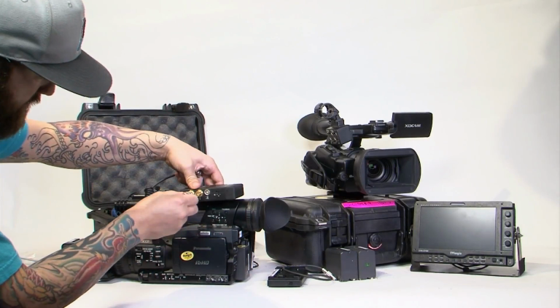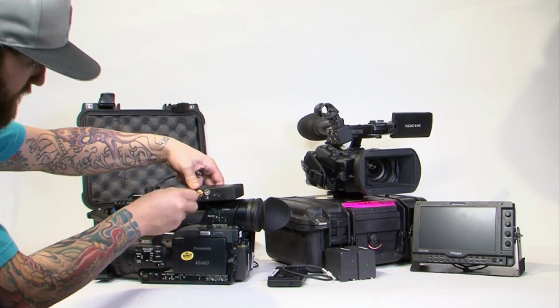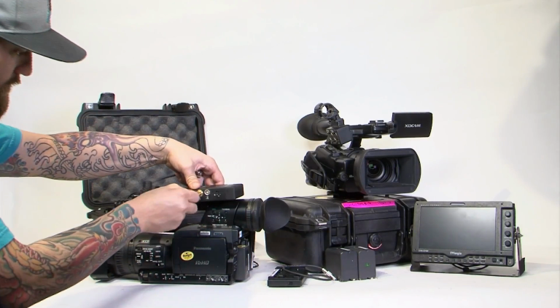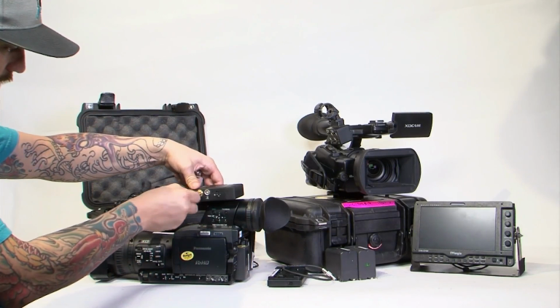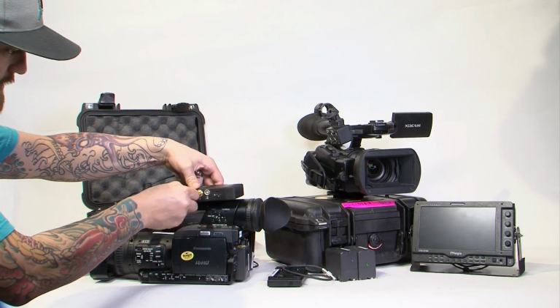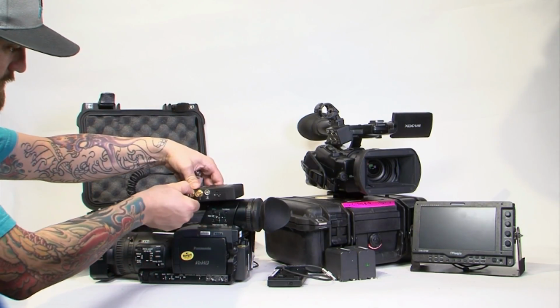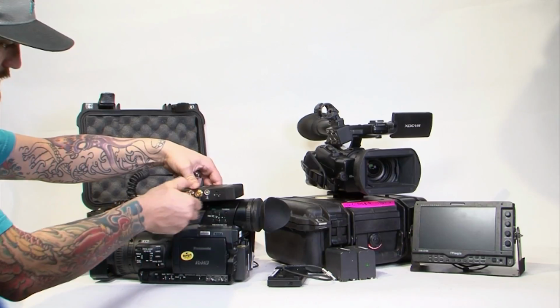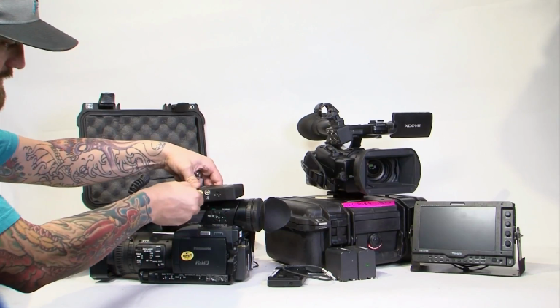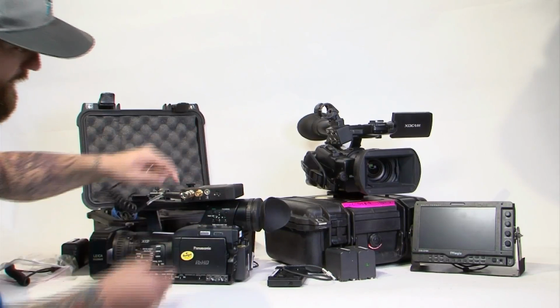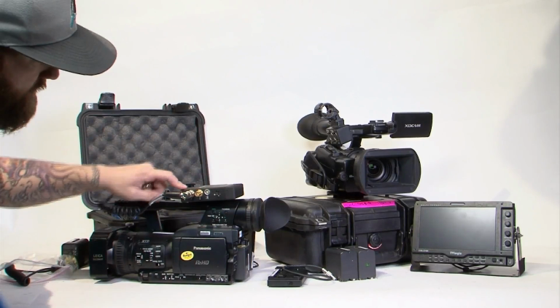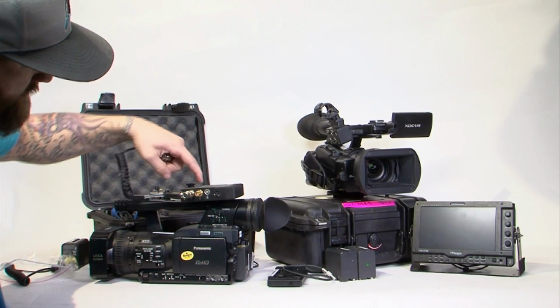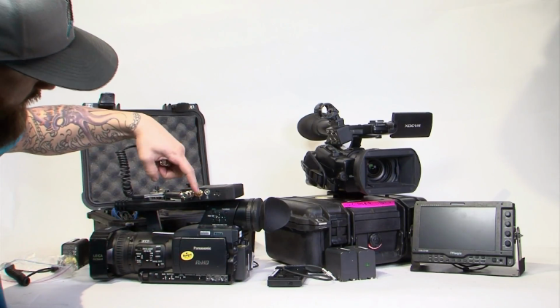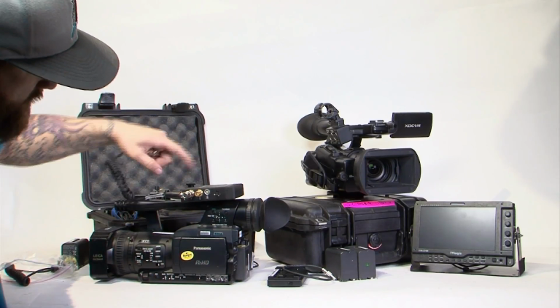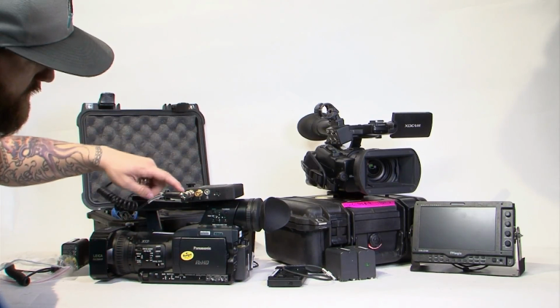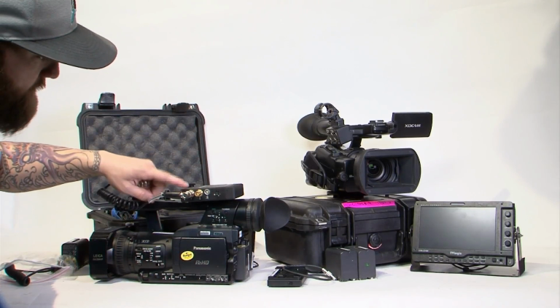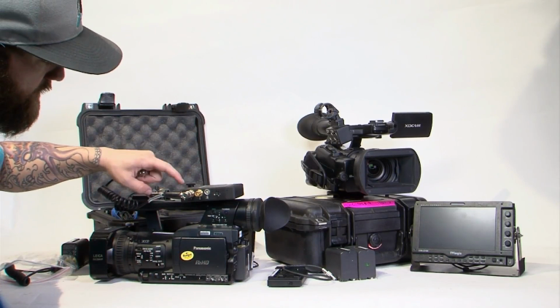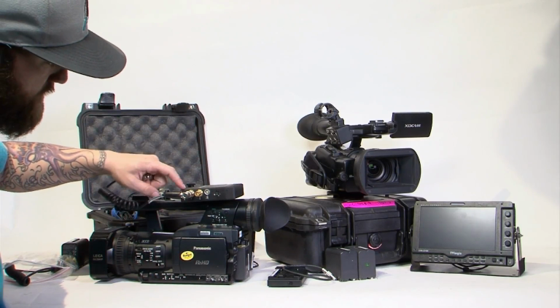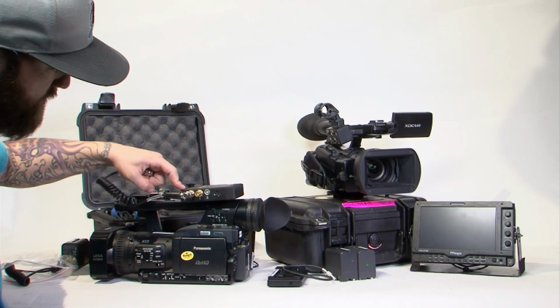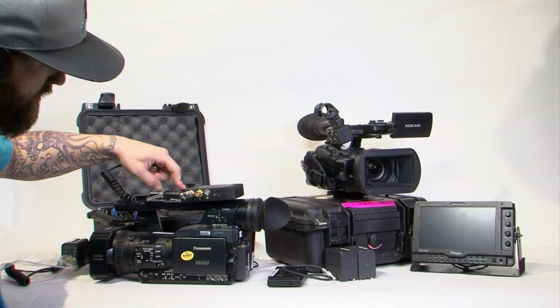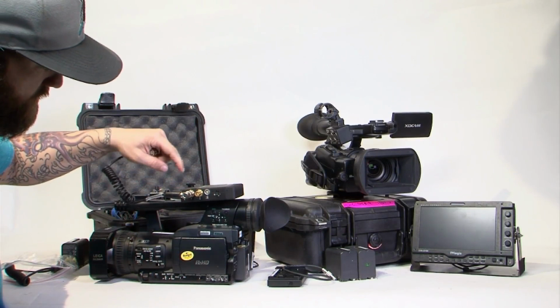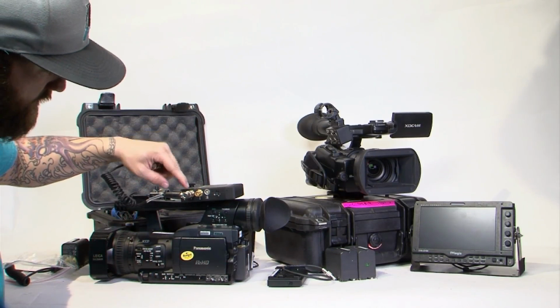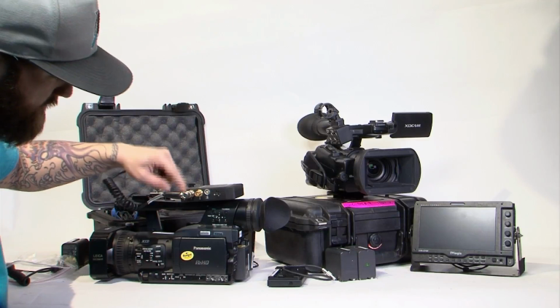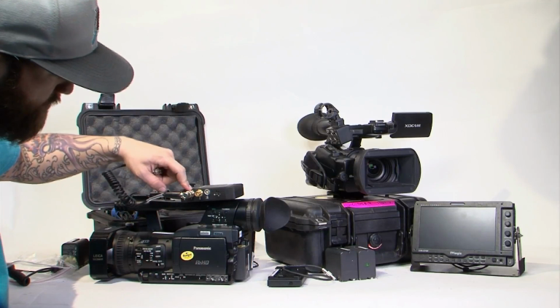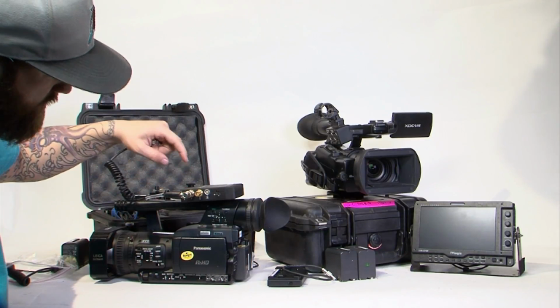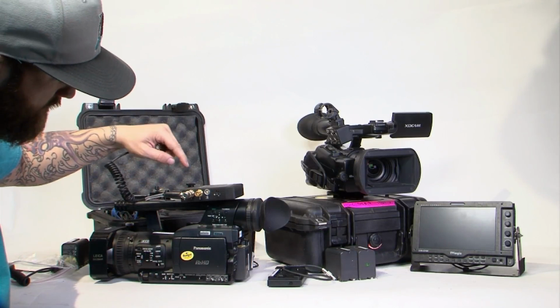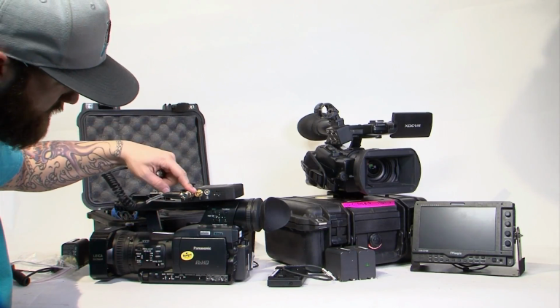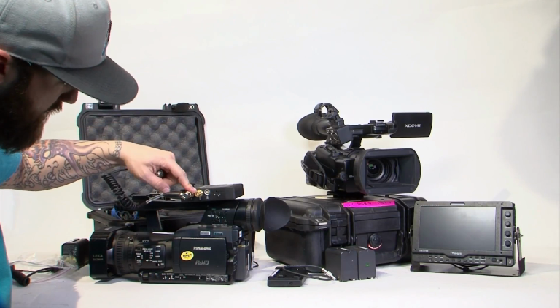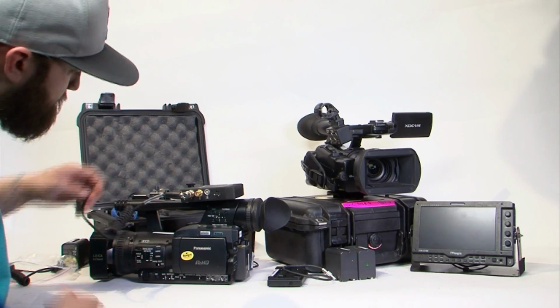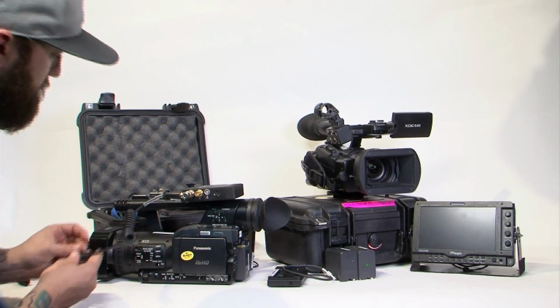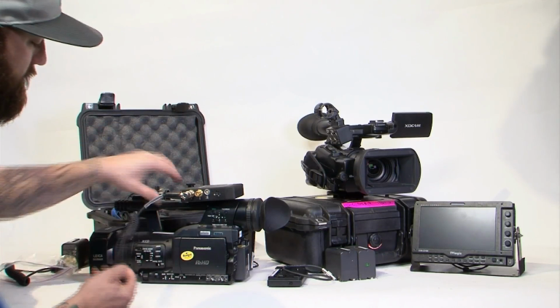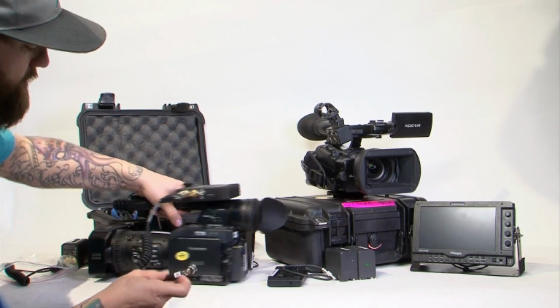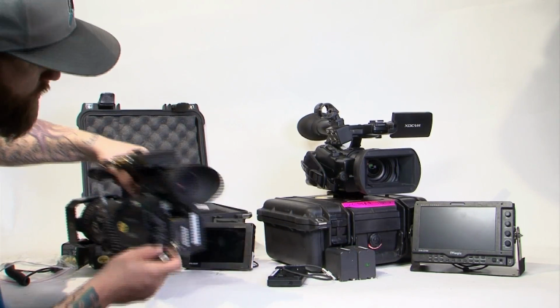This is going to go on your SDI in. There's an SDI out. Make sure that you have the transmitter on and the SDI cable in the right slot. Connect this to your camera.